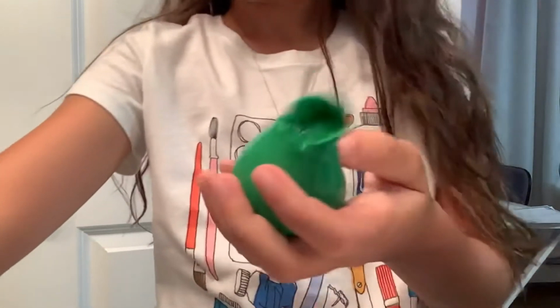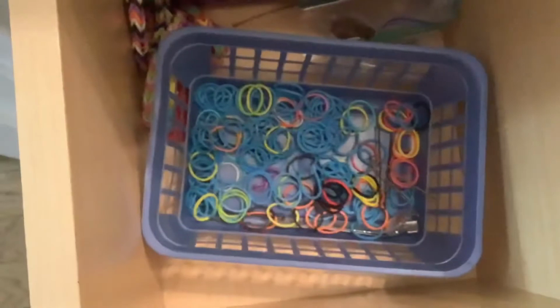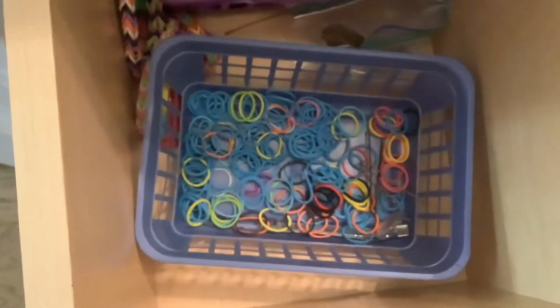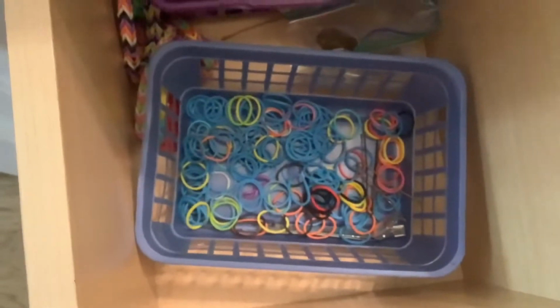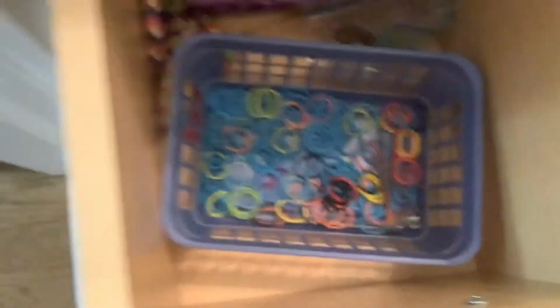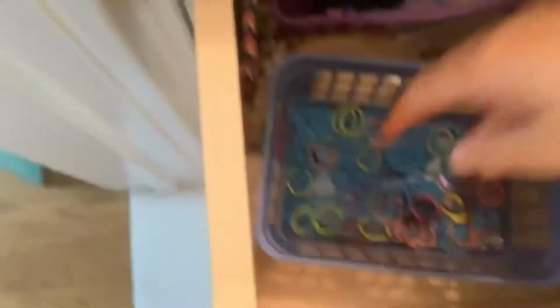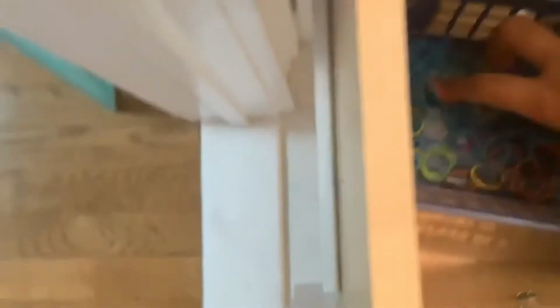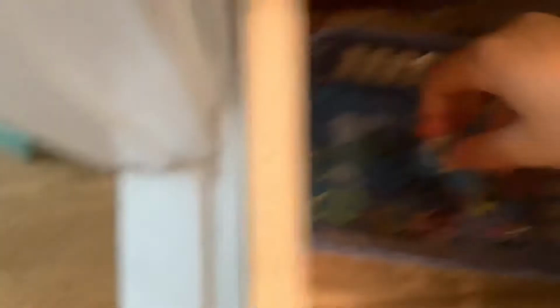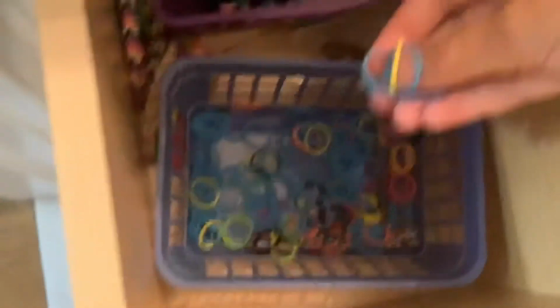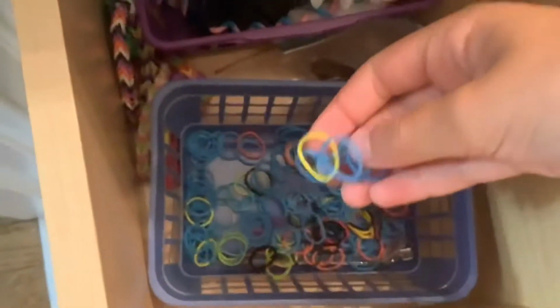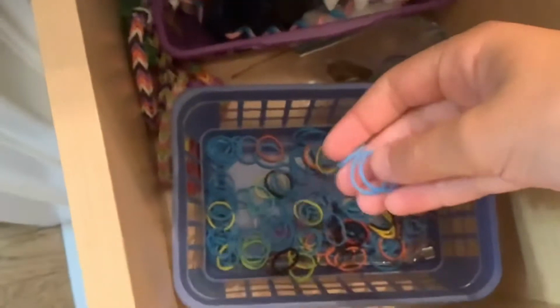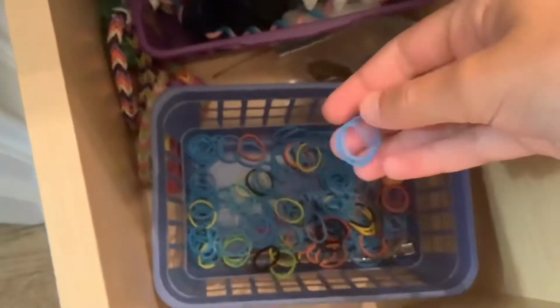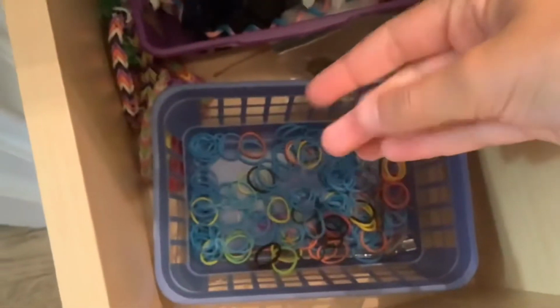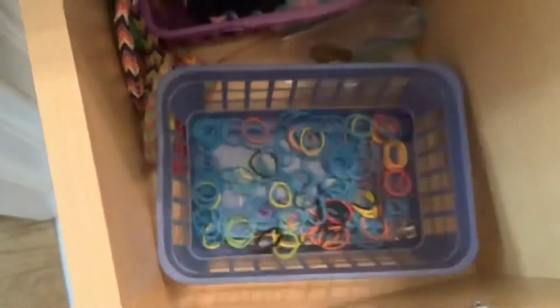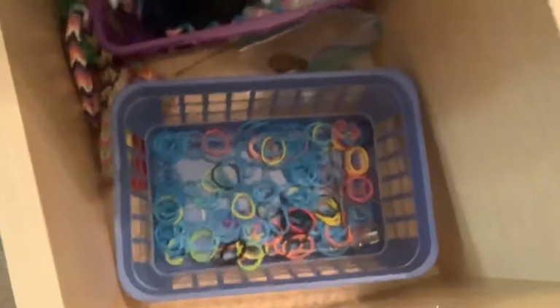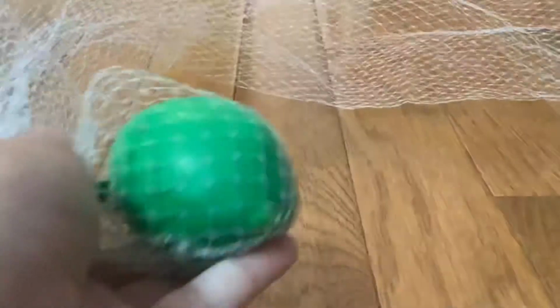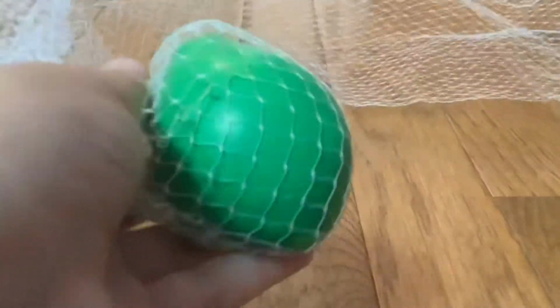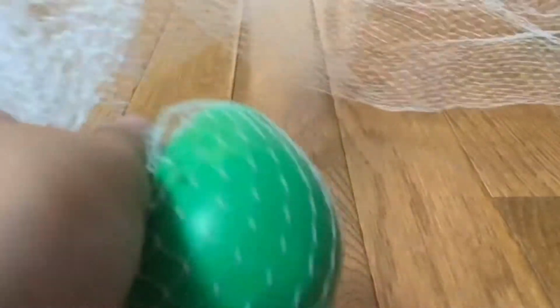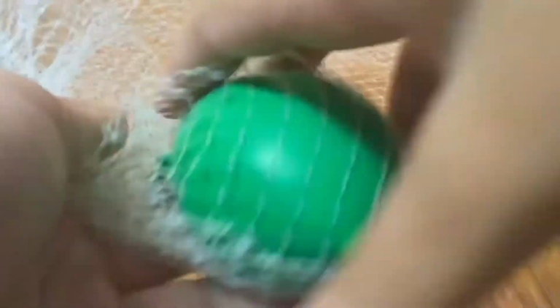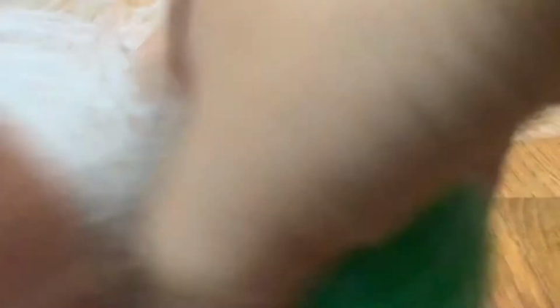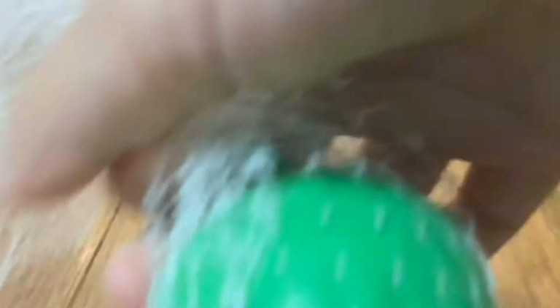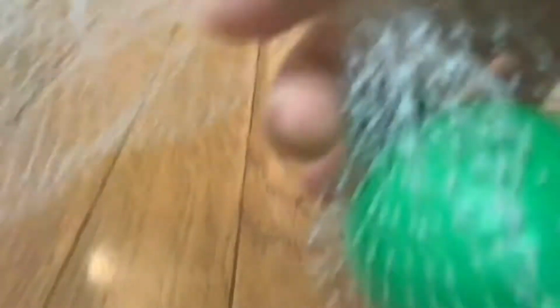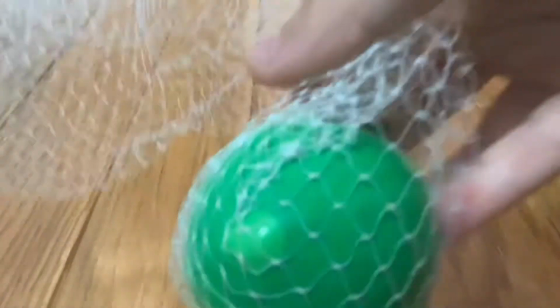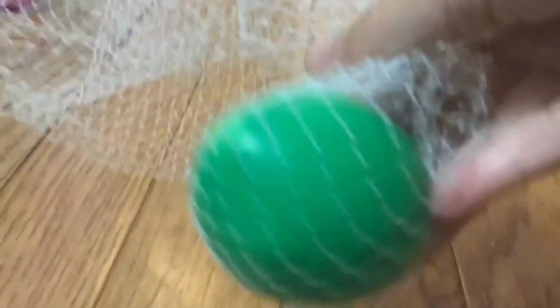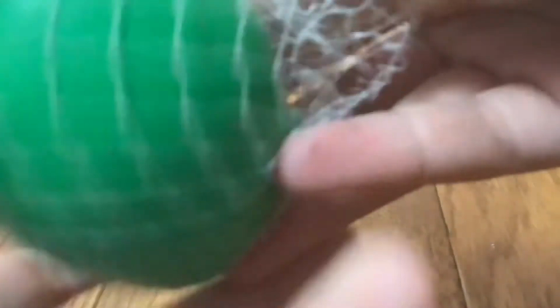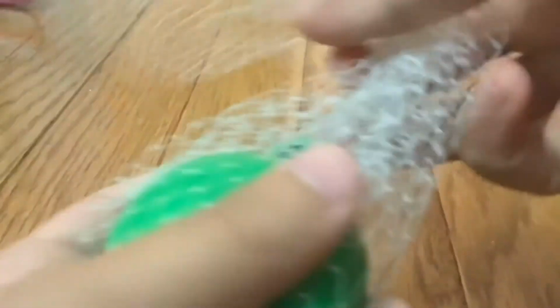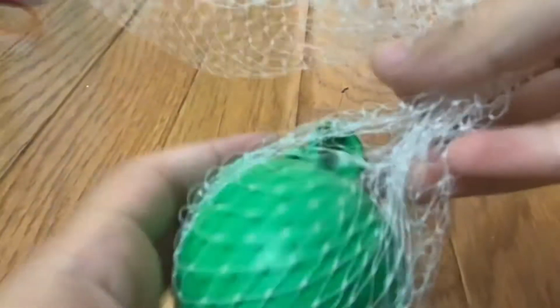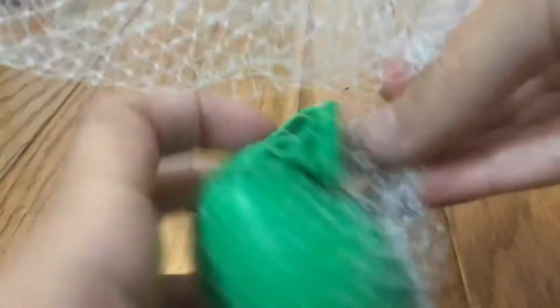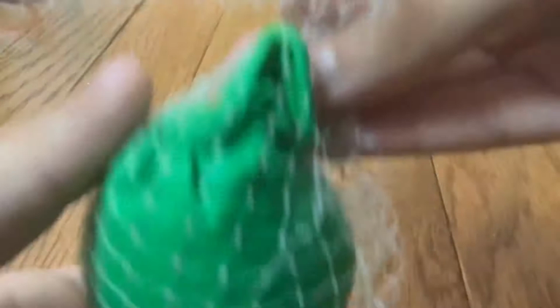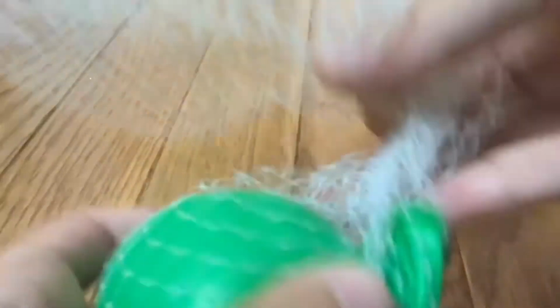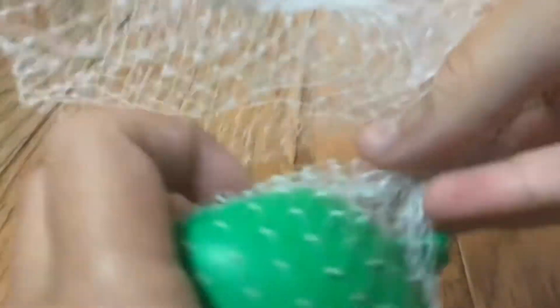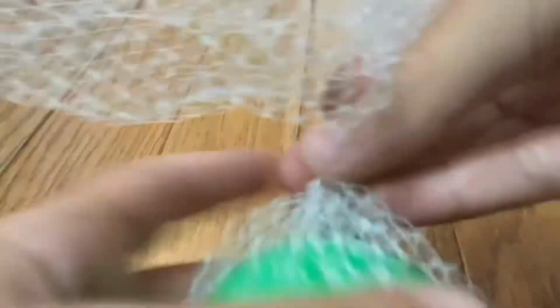I also forgot to mention at the beginning of the video you are going to need mini rainbow loom hair ties. Before you start cutting, take the fishnet and wrap it just around the balloon so you know how much you'll need.